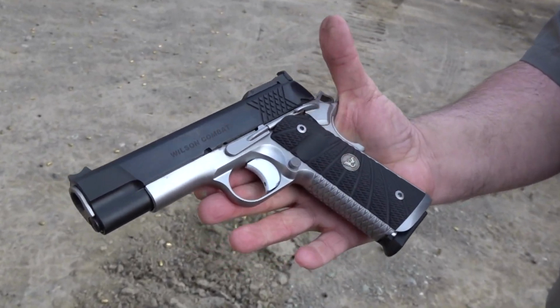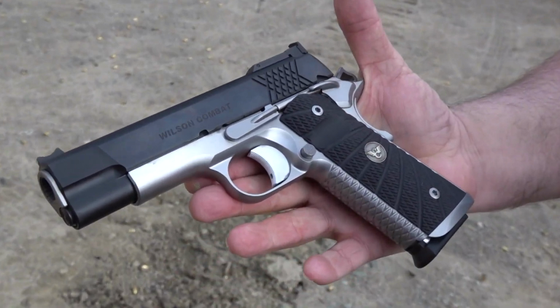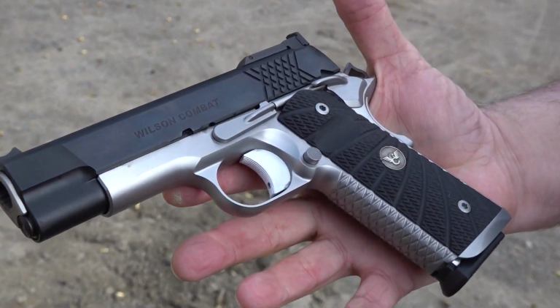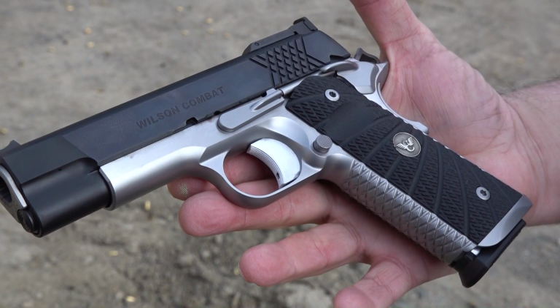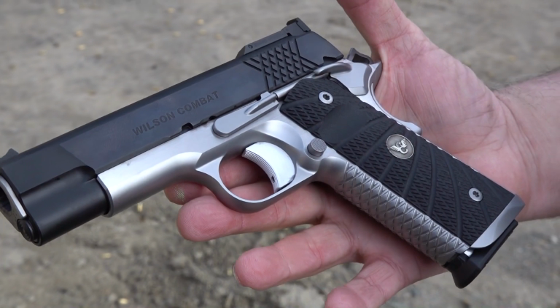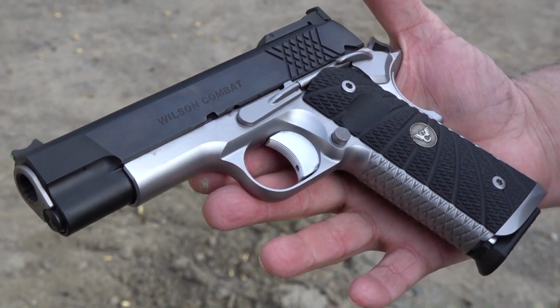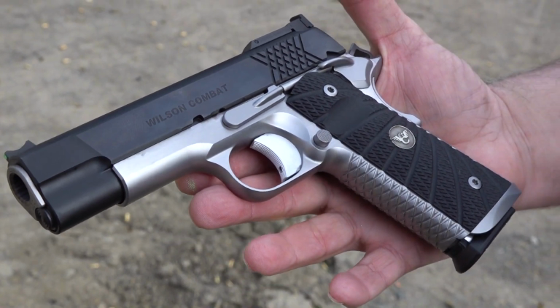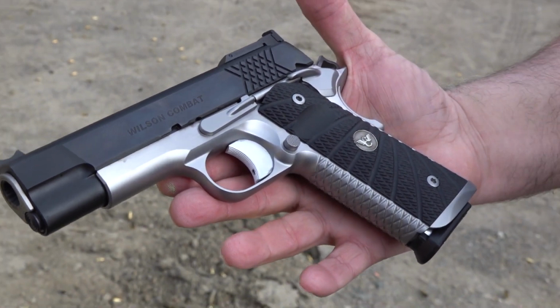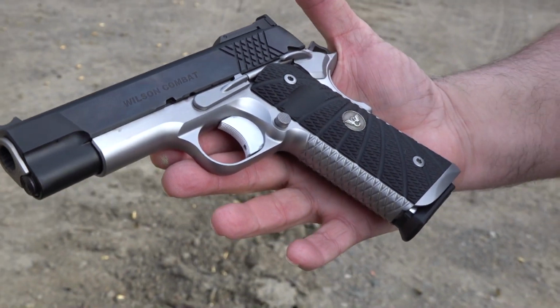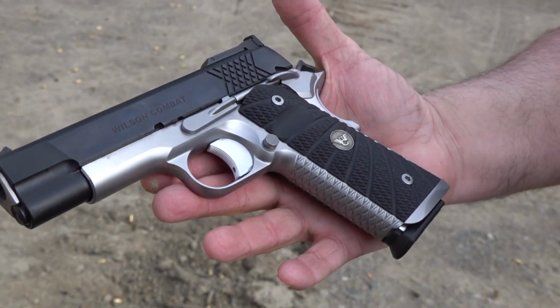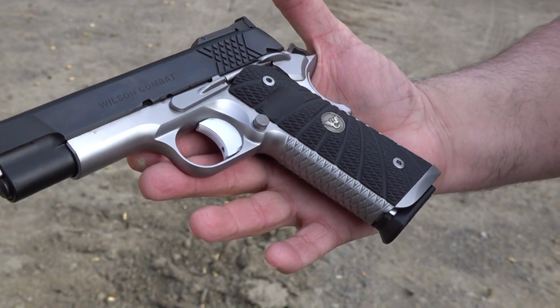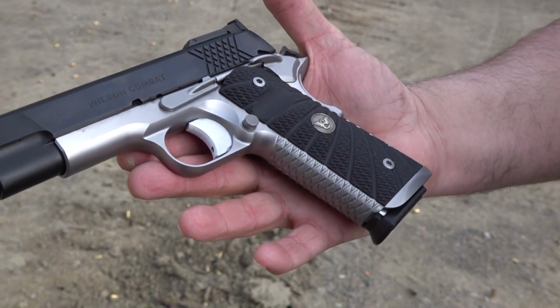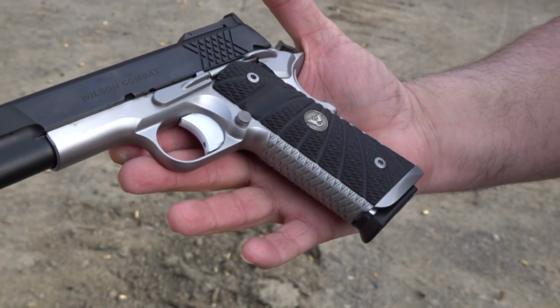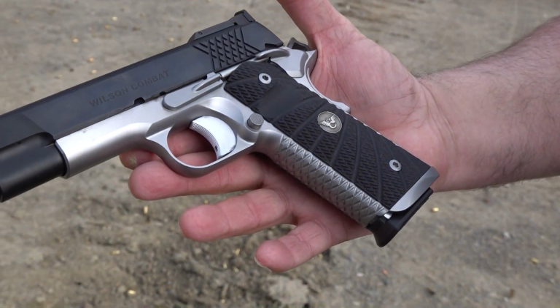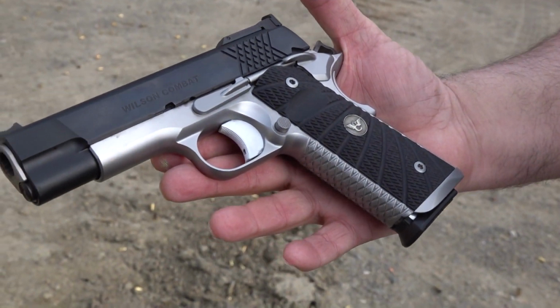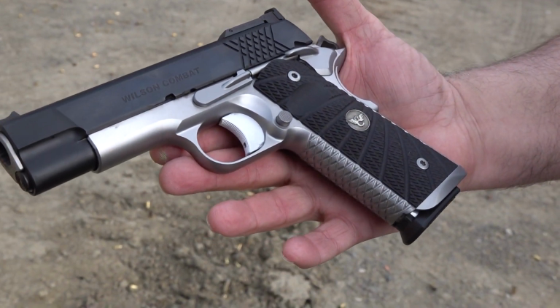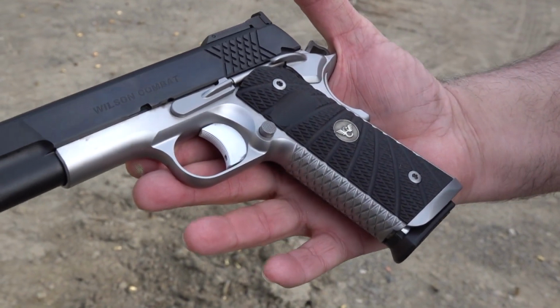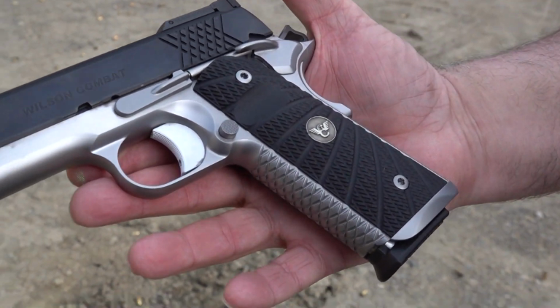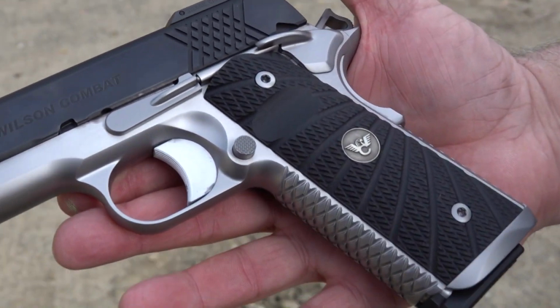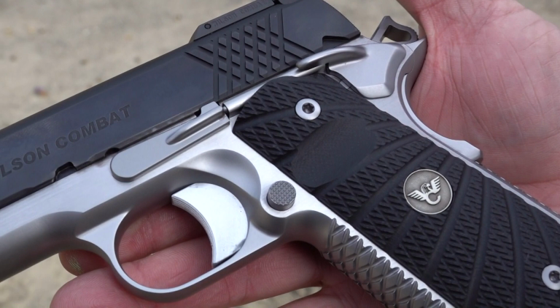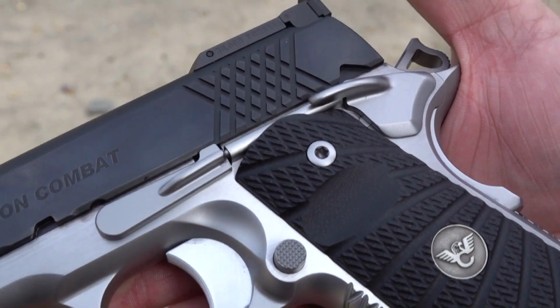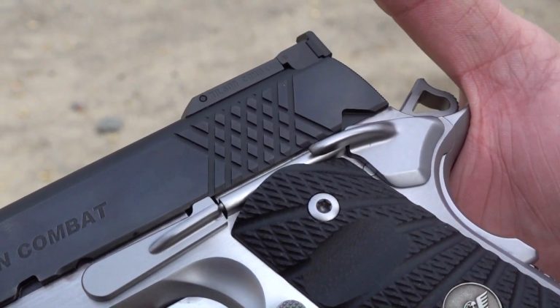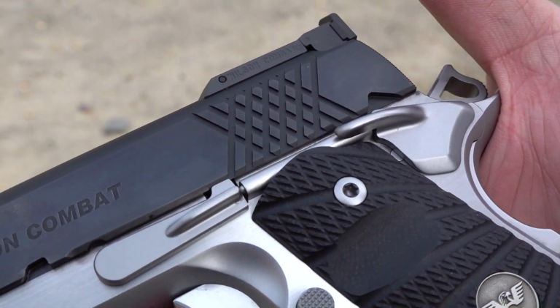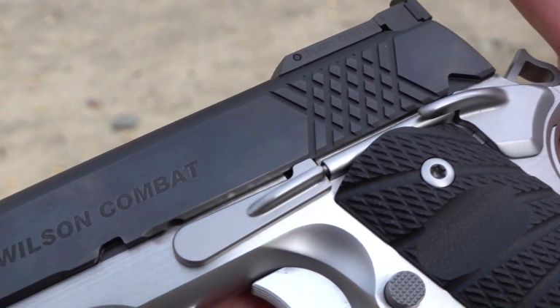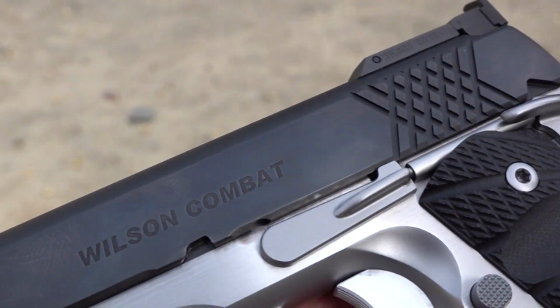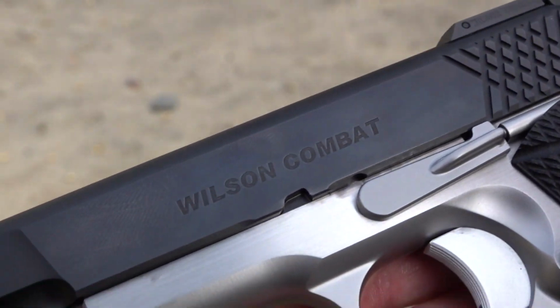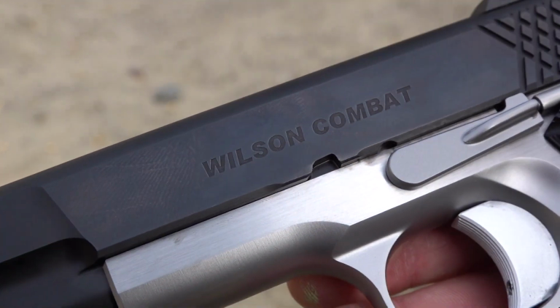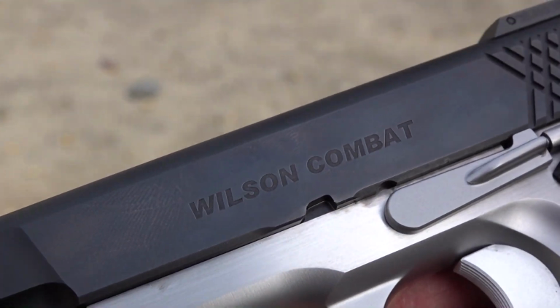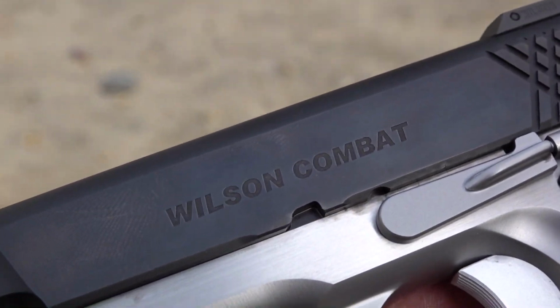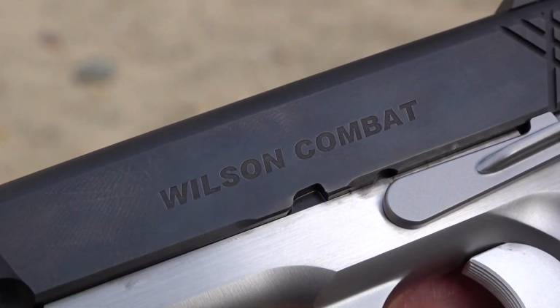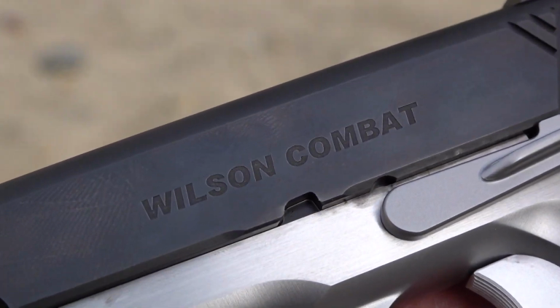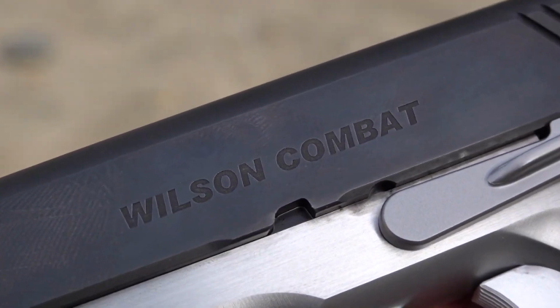And that is what Wilson Combat does, right? They make the best handgun that's possible to be made, in my opinion. It's all from the best parts that you can put on a handgun.